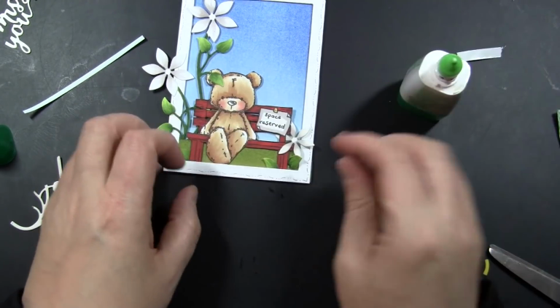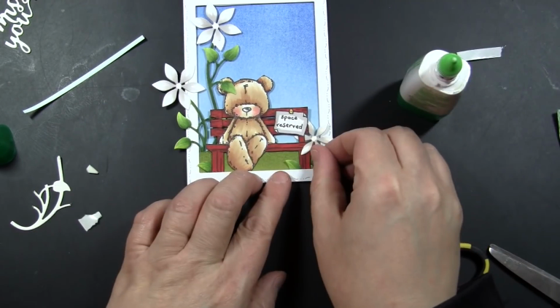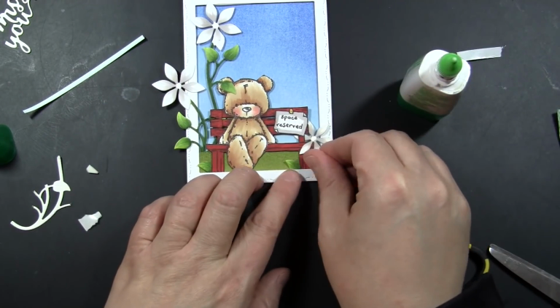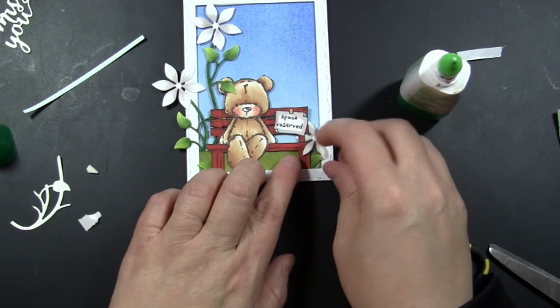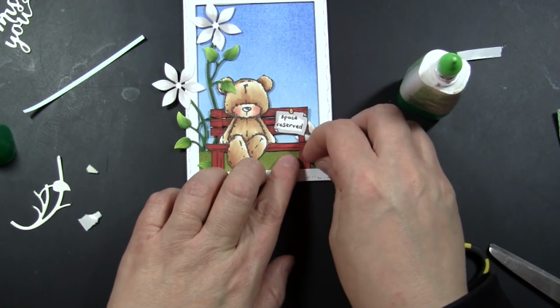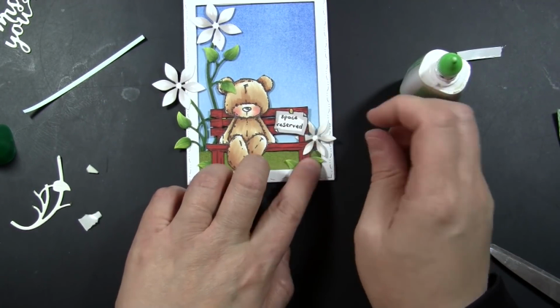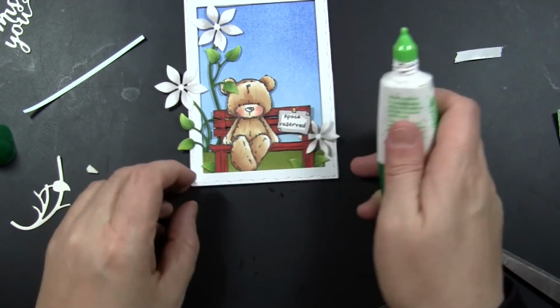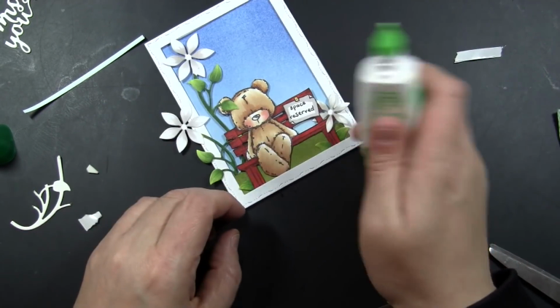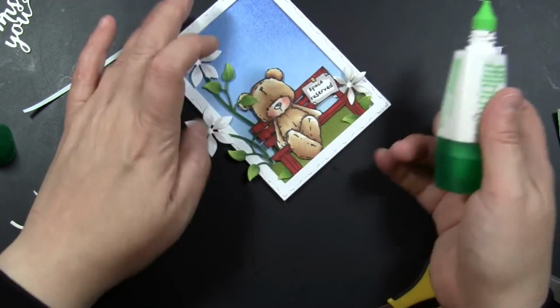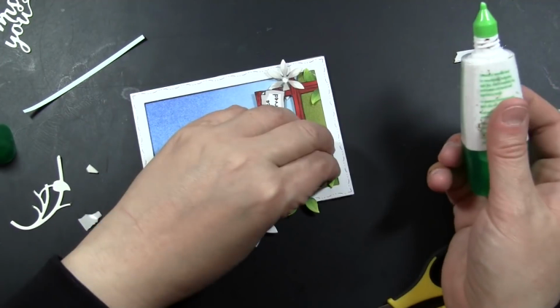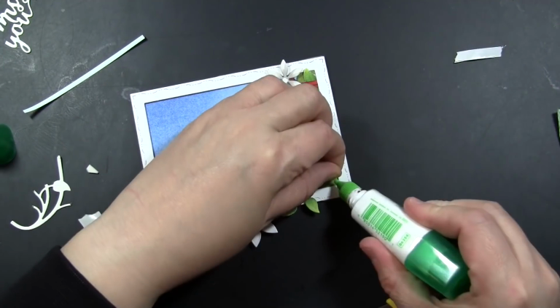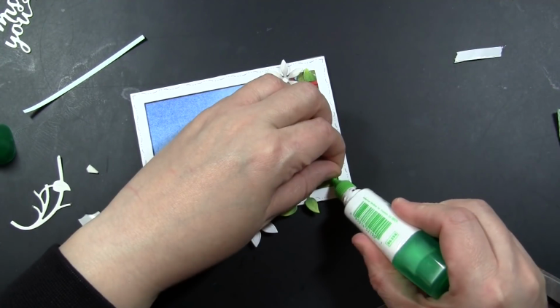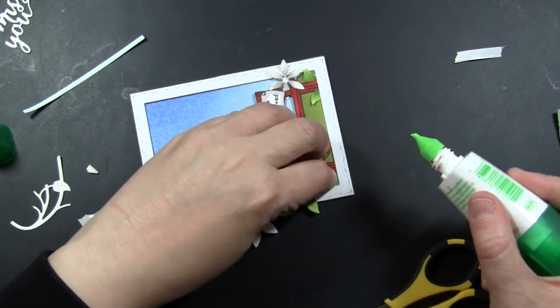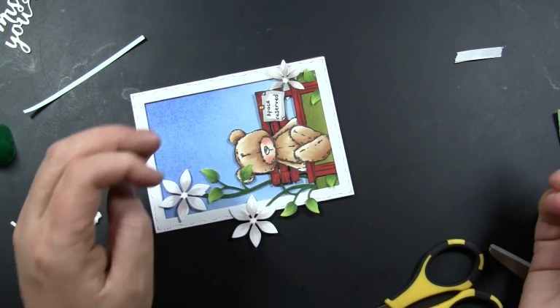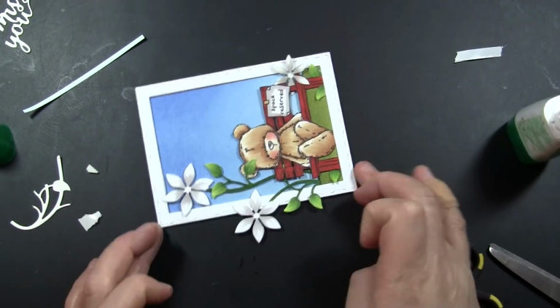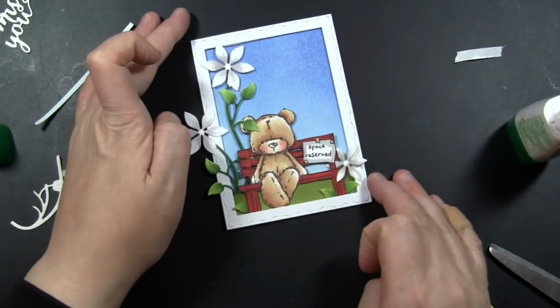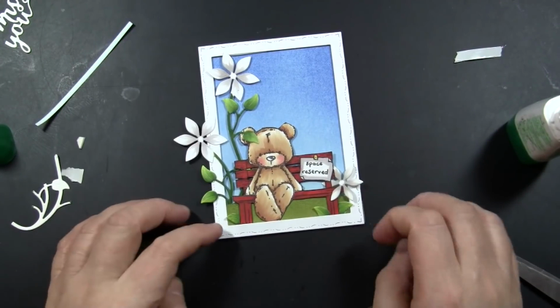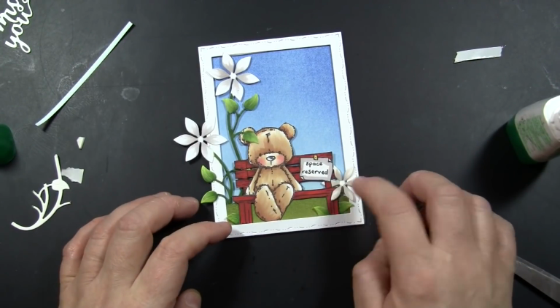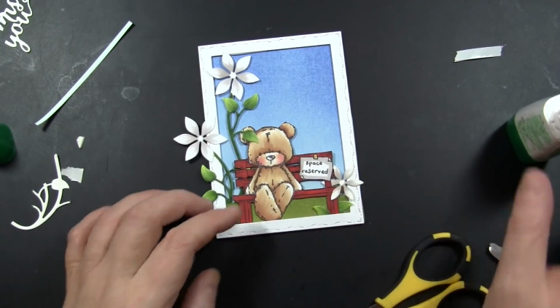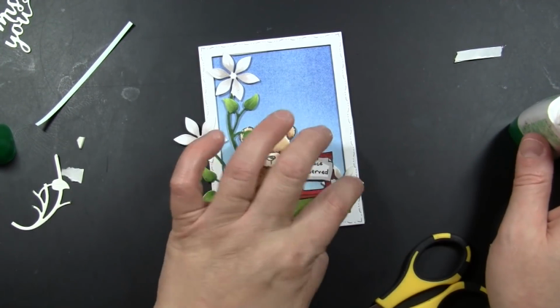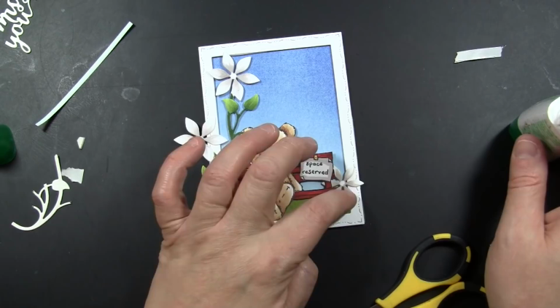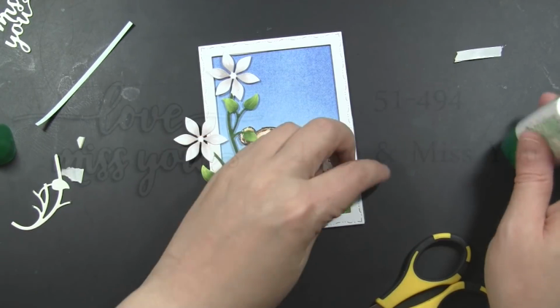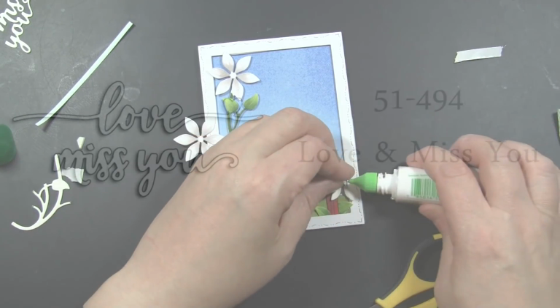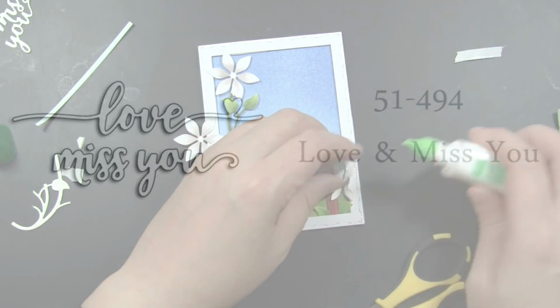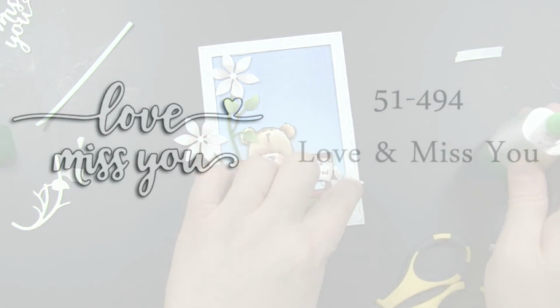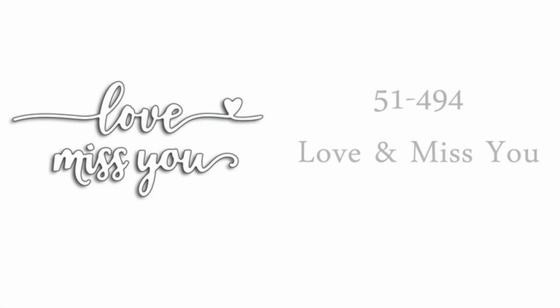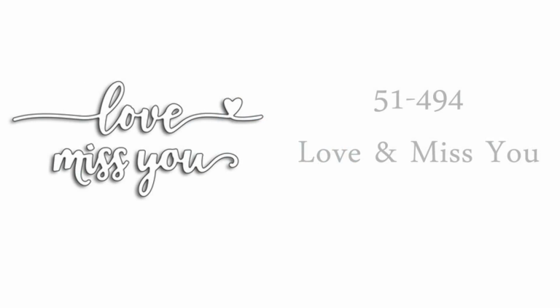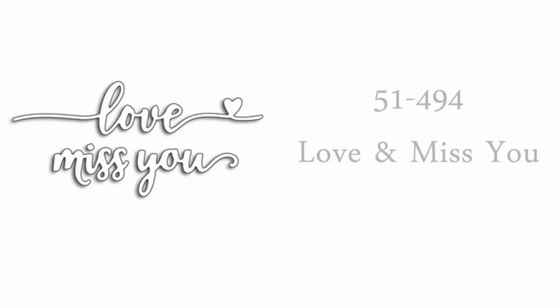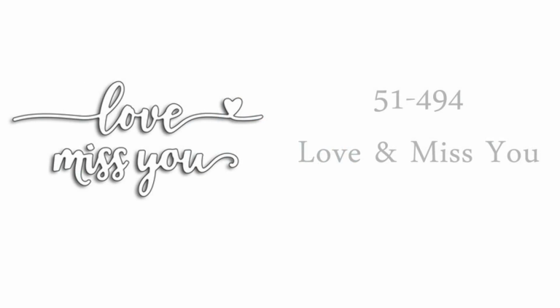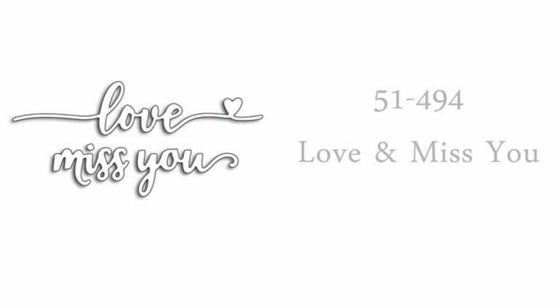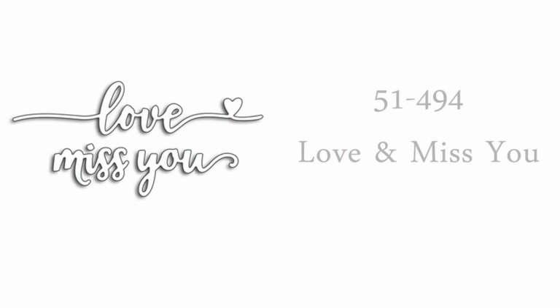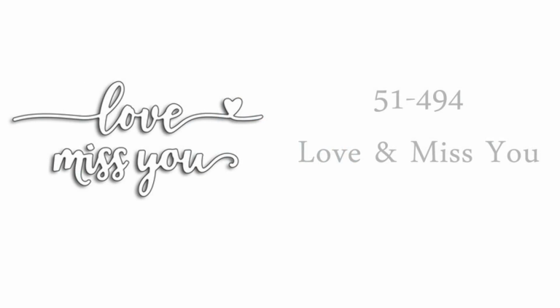Those flowers, the way they're positioned in a sort of triangular shape — if you connected each flower, you'd get a triangle. It's just very pleasing to the eye, and it also leads the eye from the top left down to the bottom right and across that cute bear.